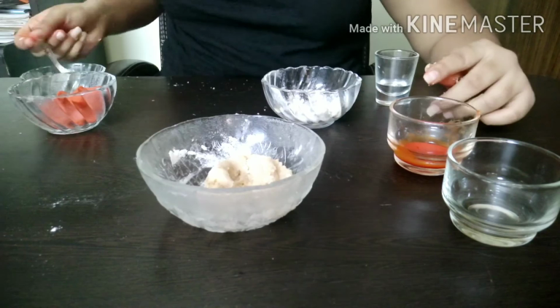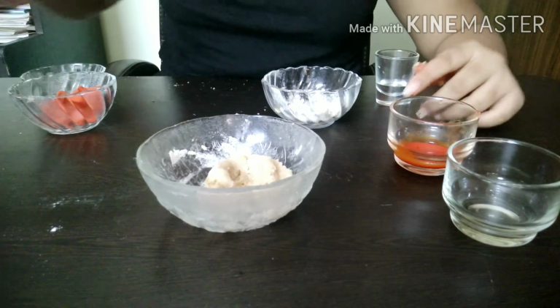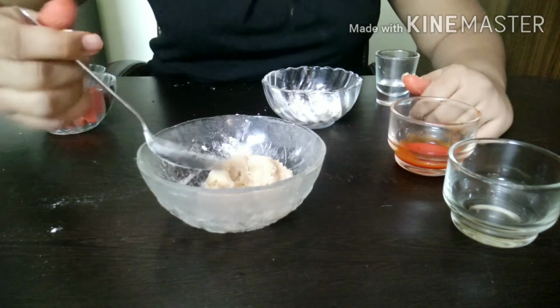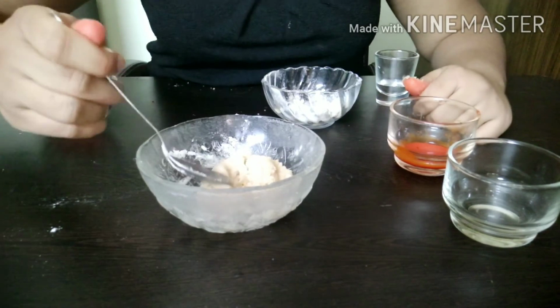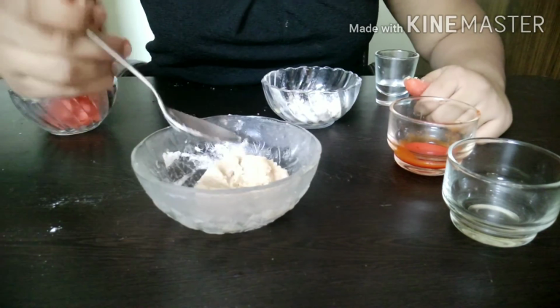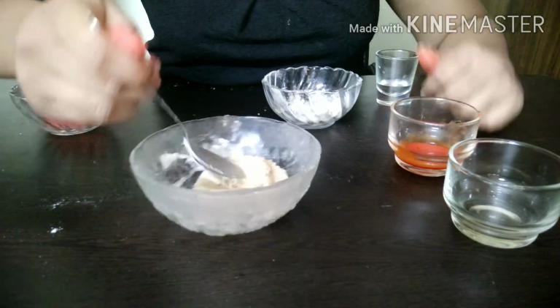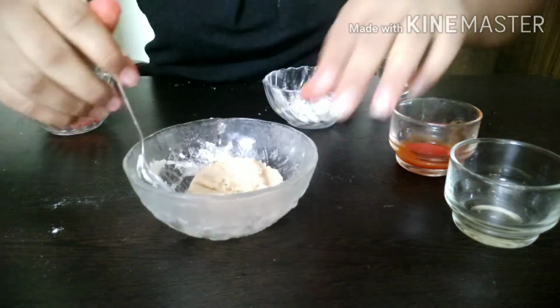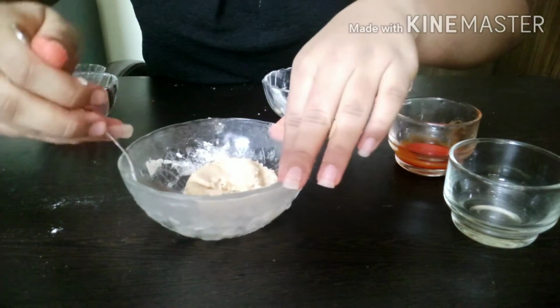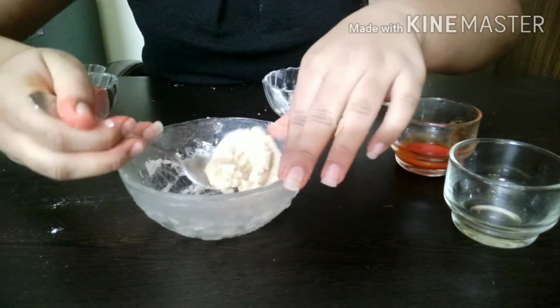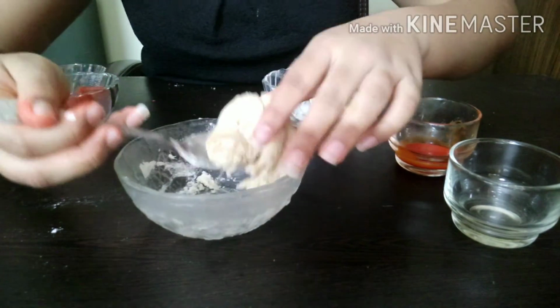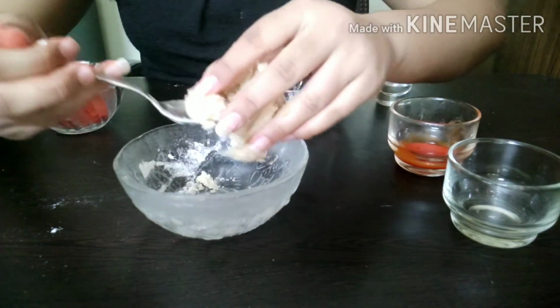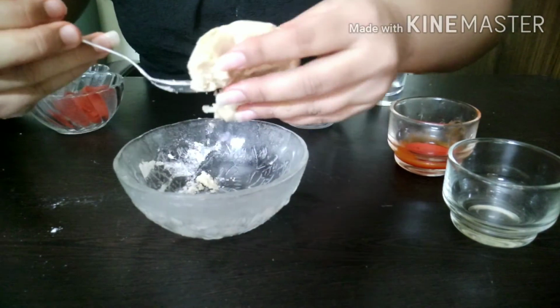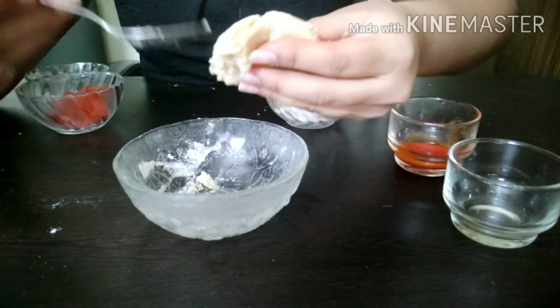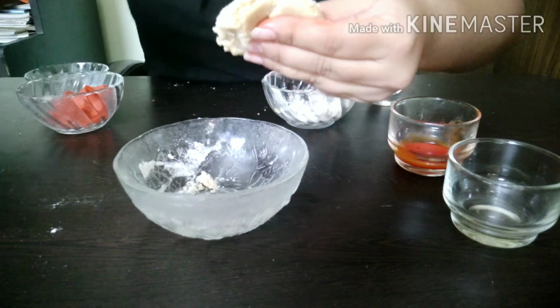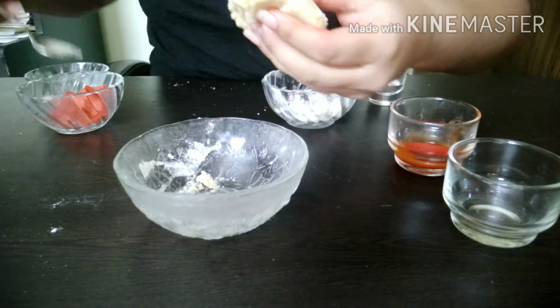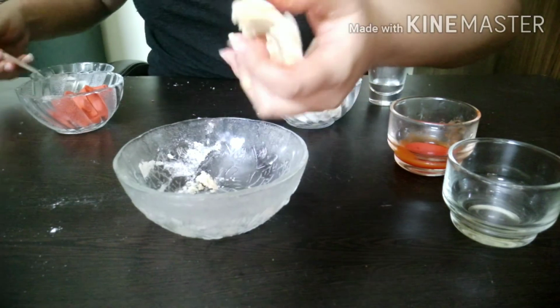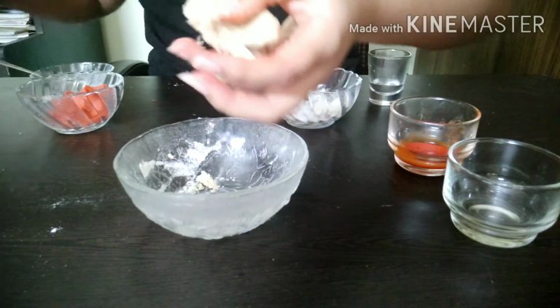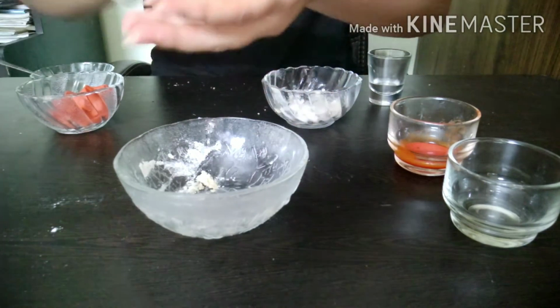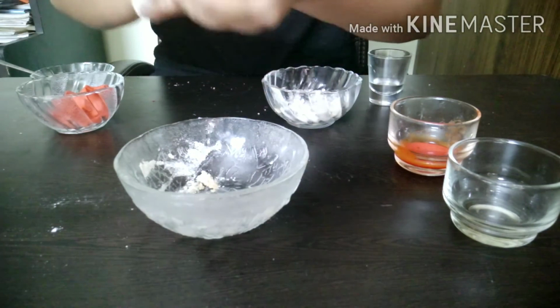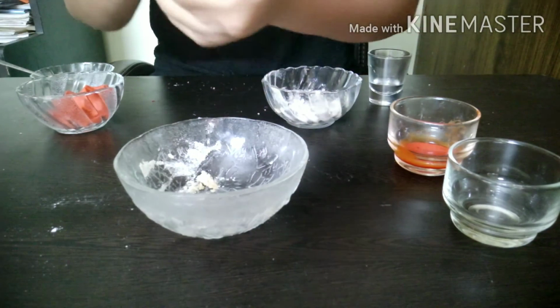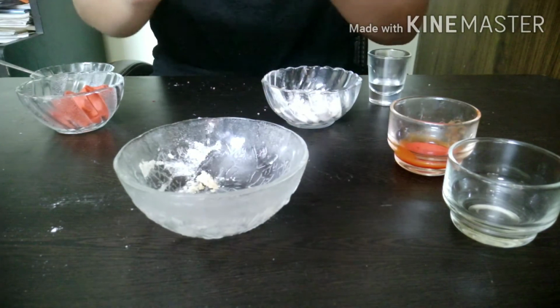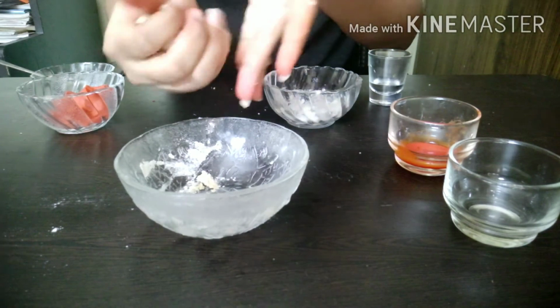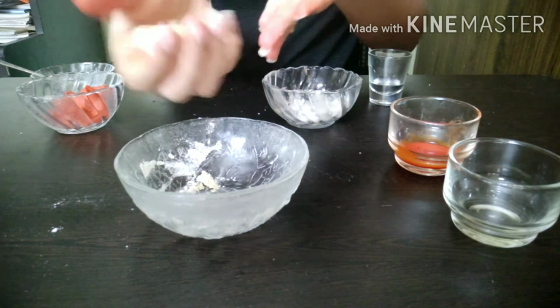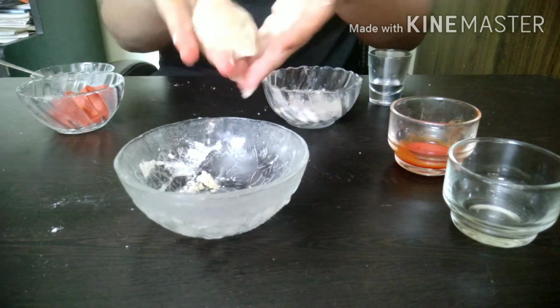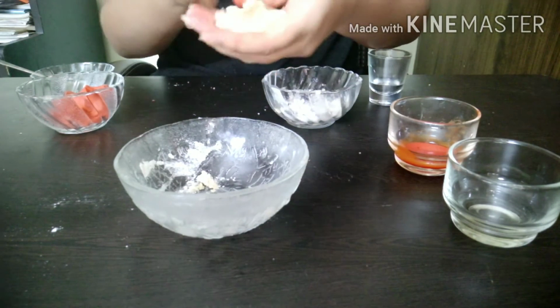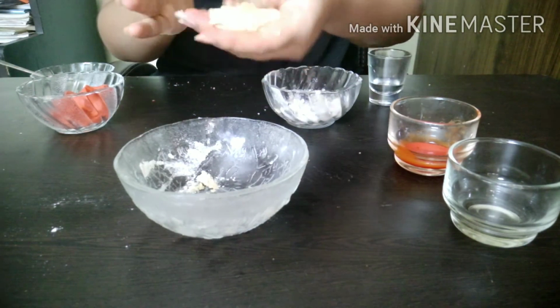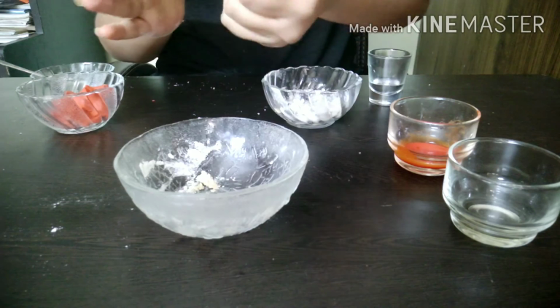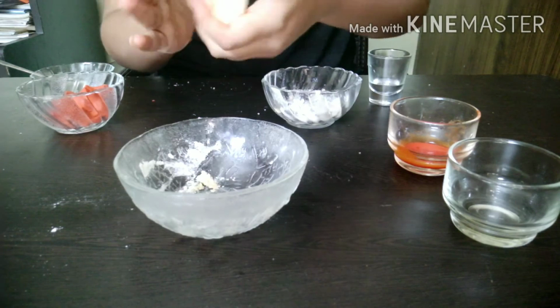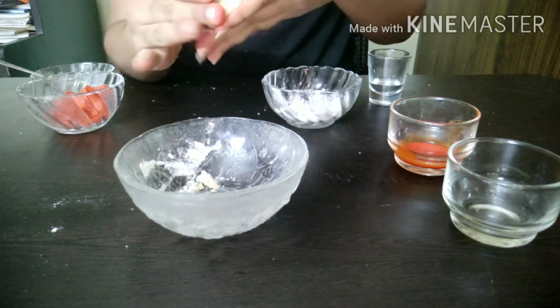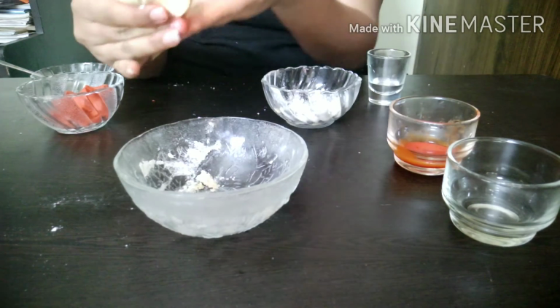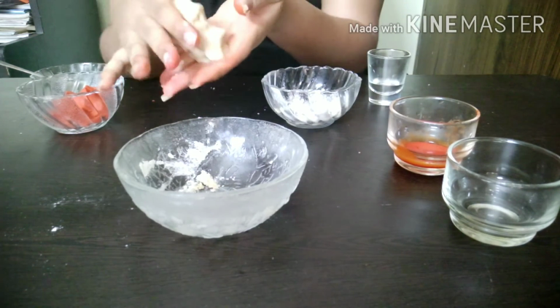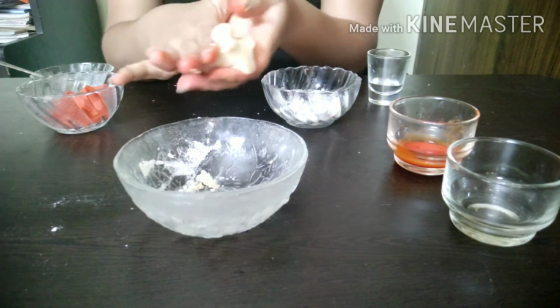Now after mixing it, it would look like this. I'm going to press it in my hands — you can see its consistency.